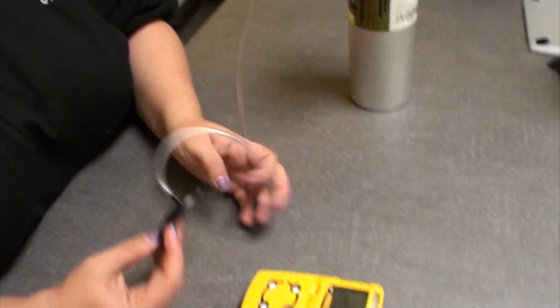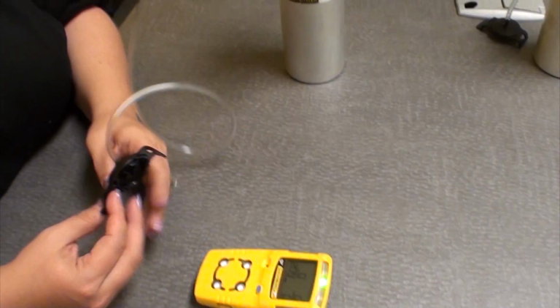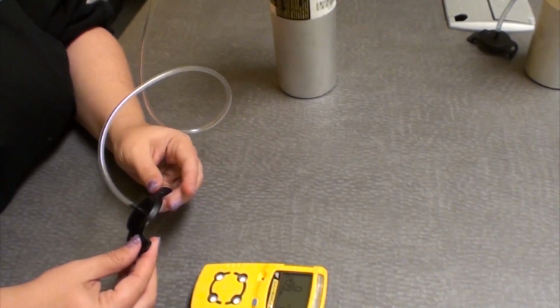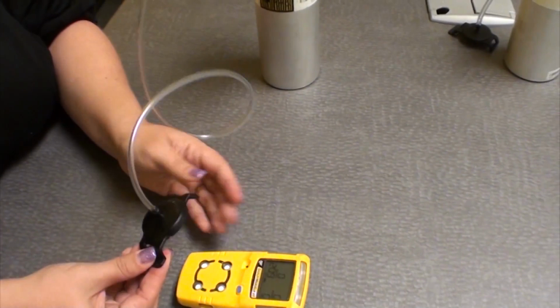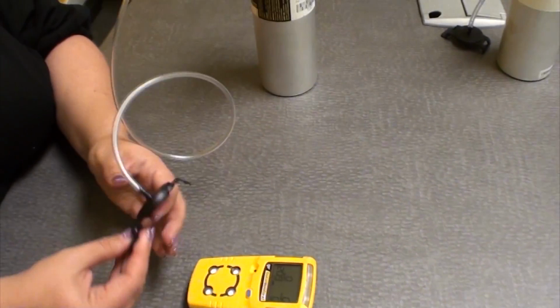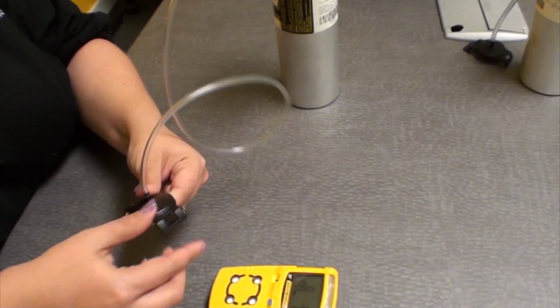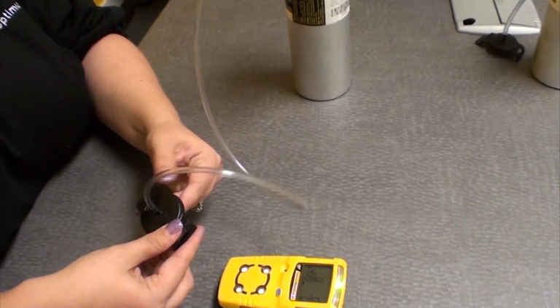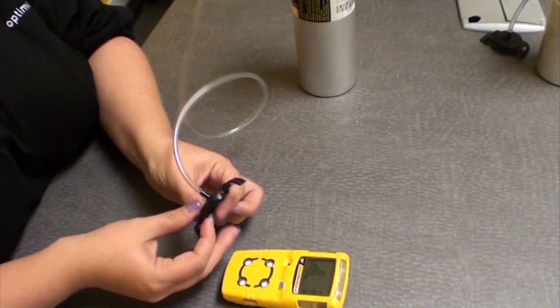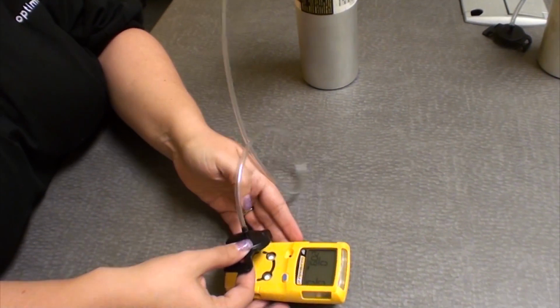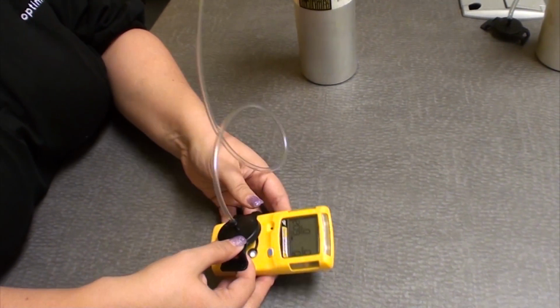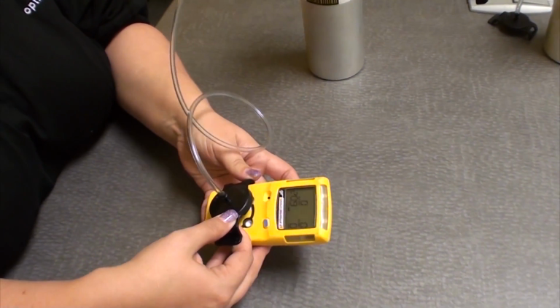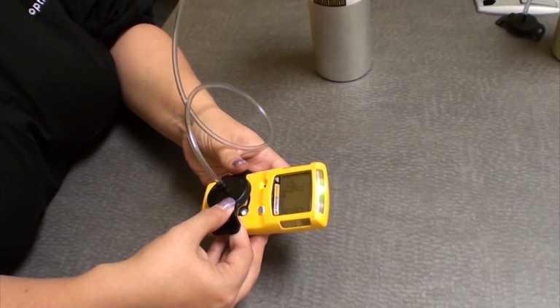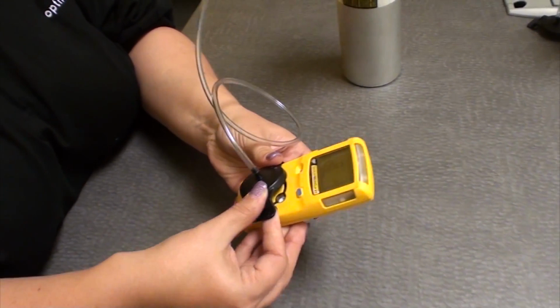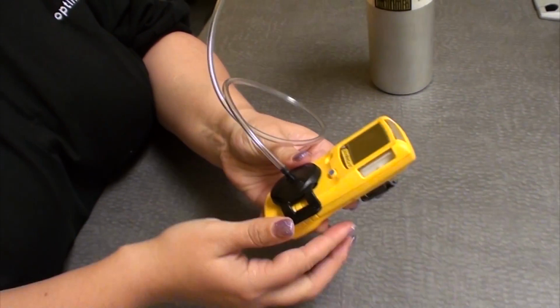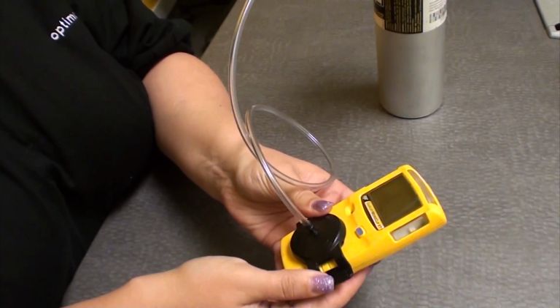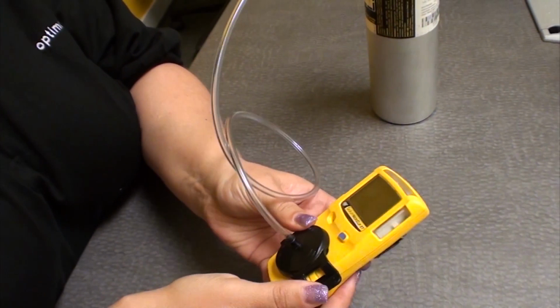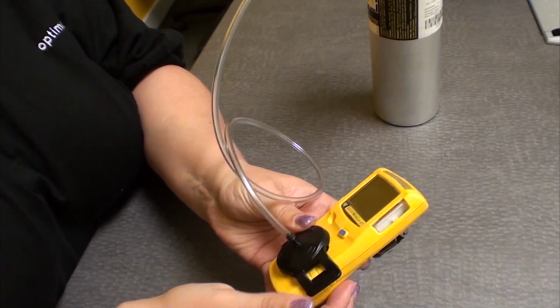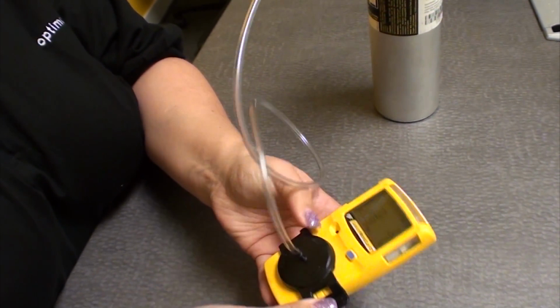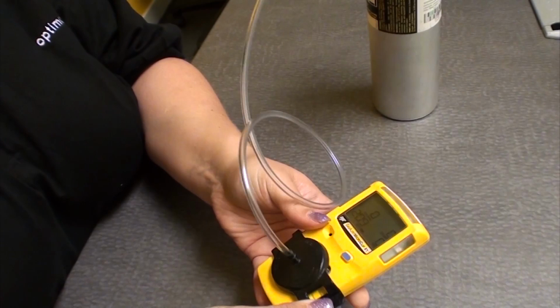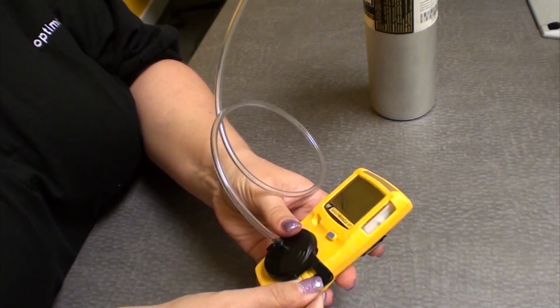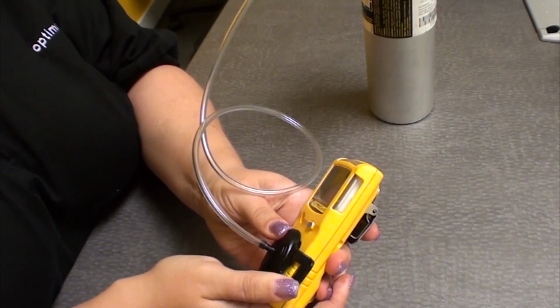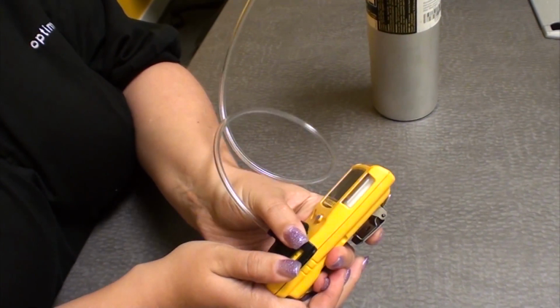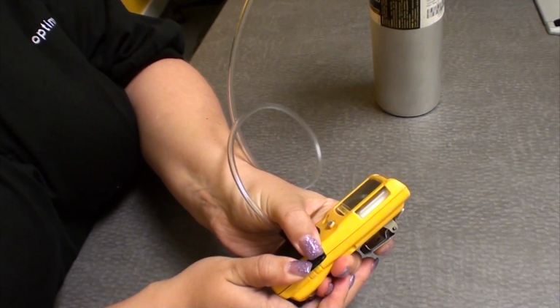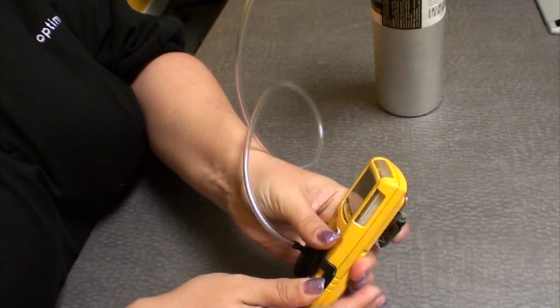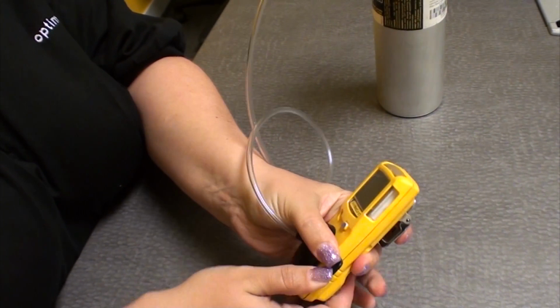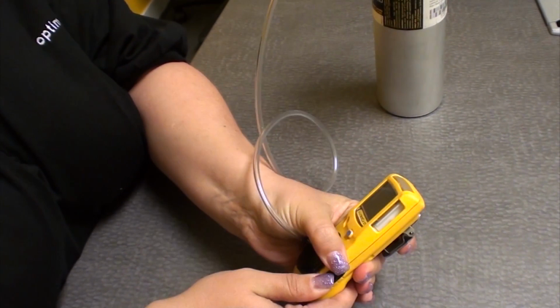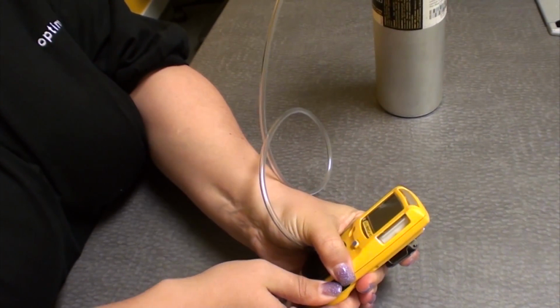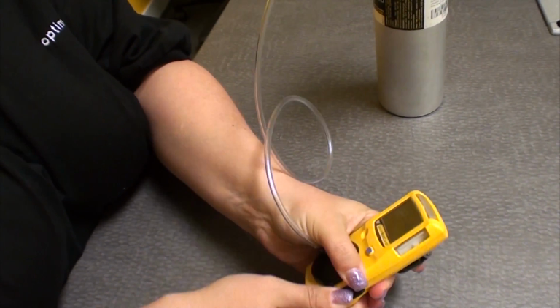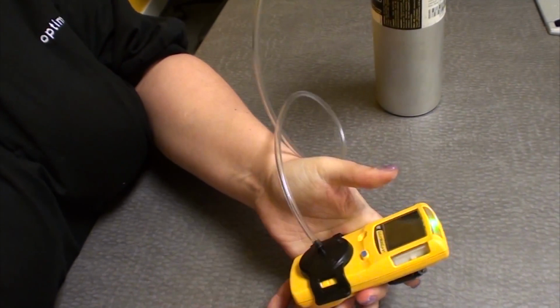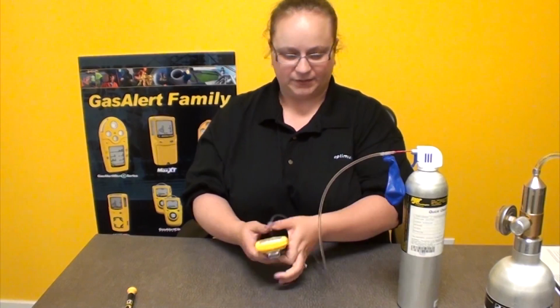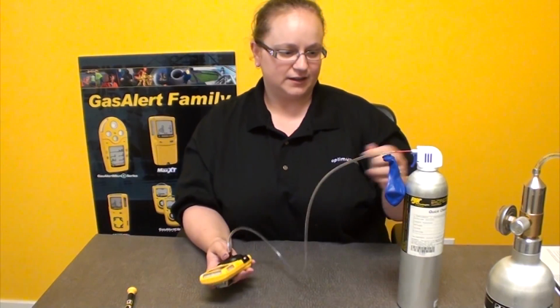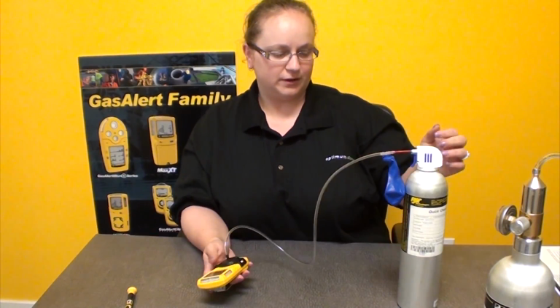Now that we're in operating mode, we're going to go ahead and attach our test cap to the unit. It just fits into the little grooves on the side, and then press down until you hear it click. Put the test cap on.